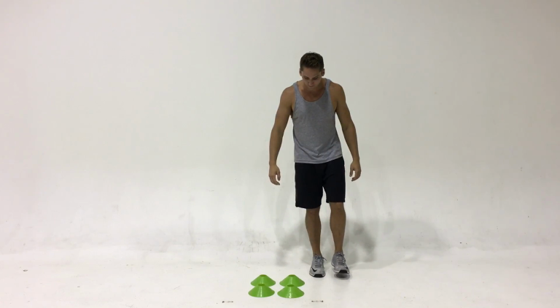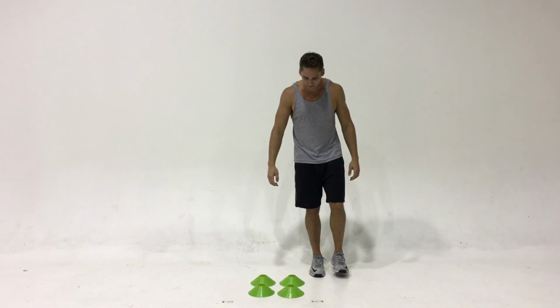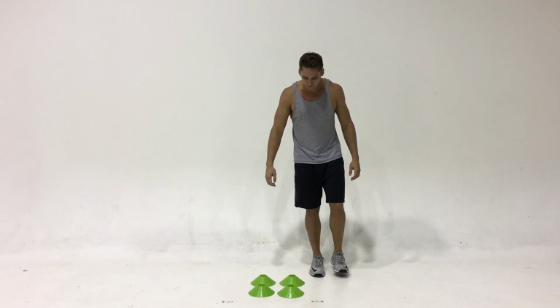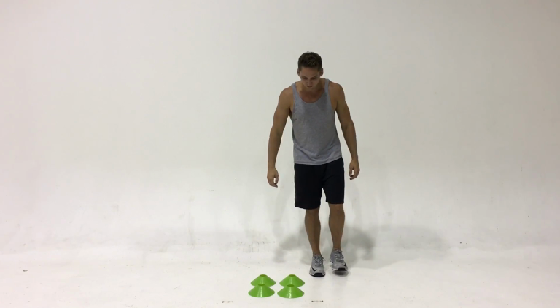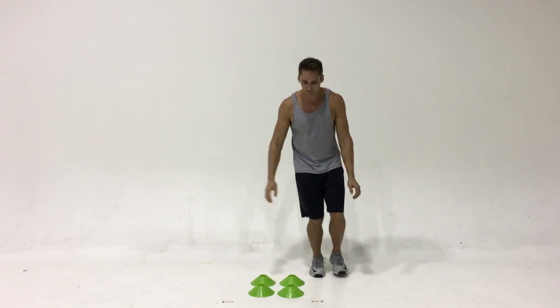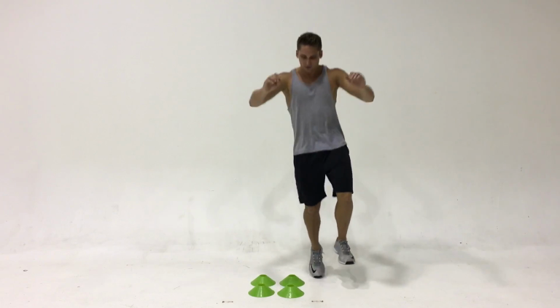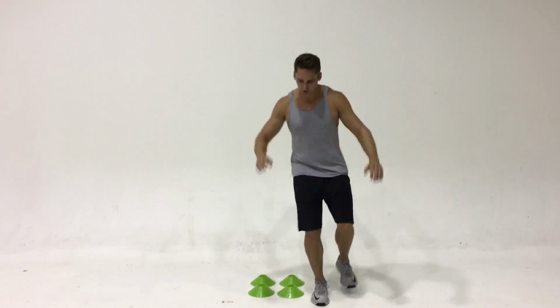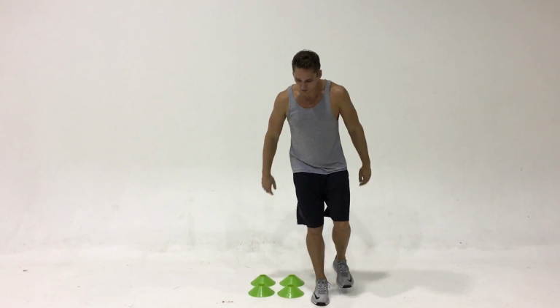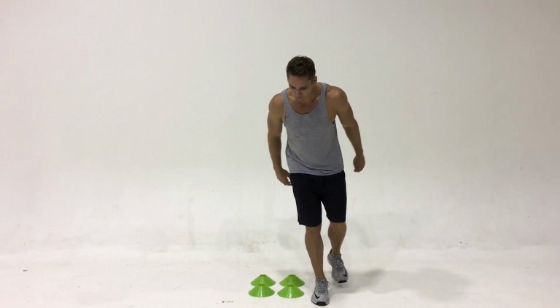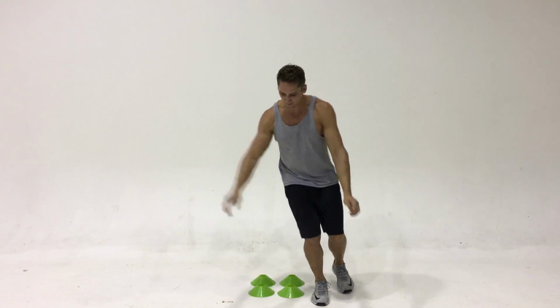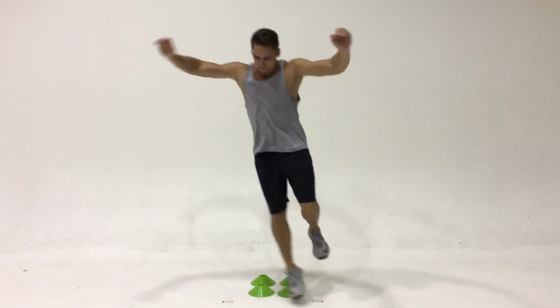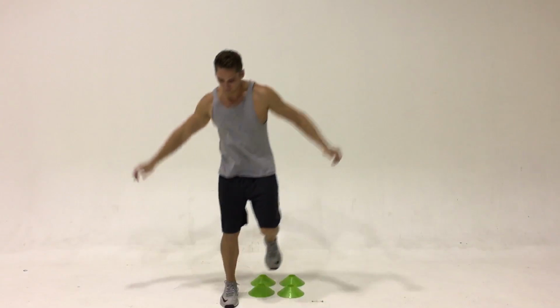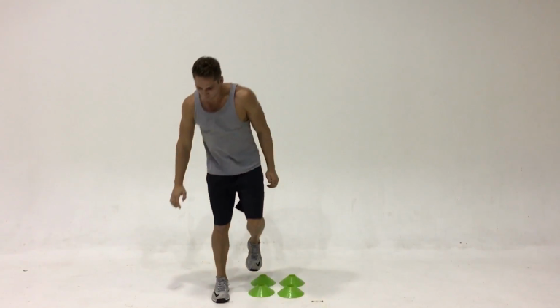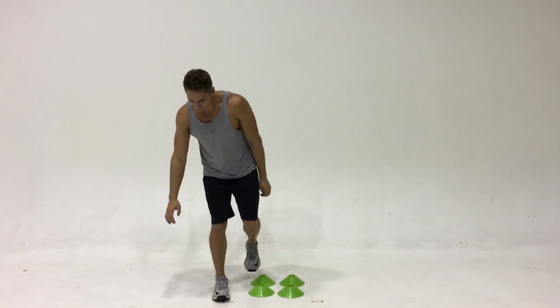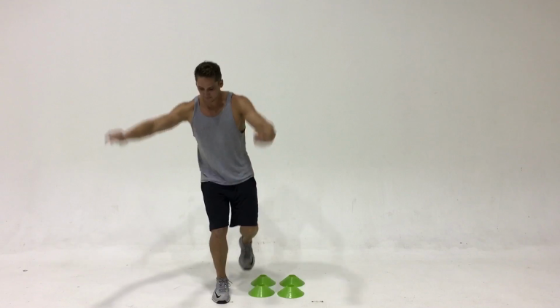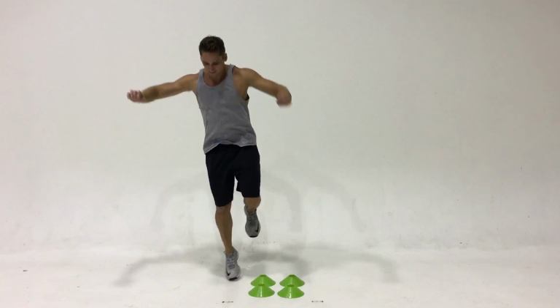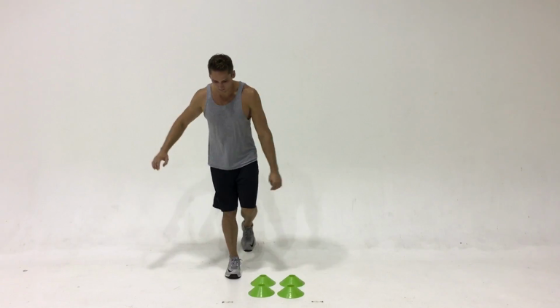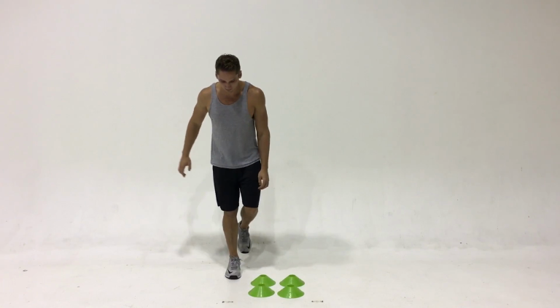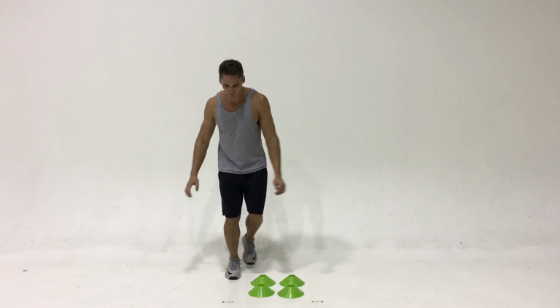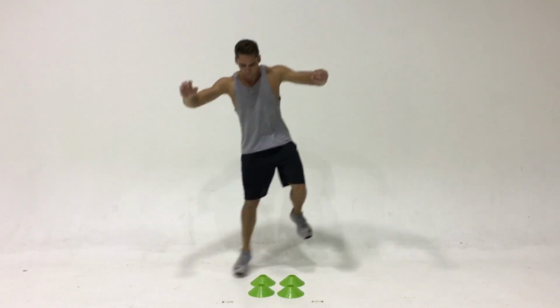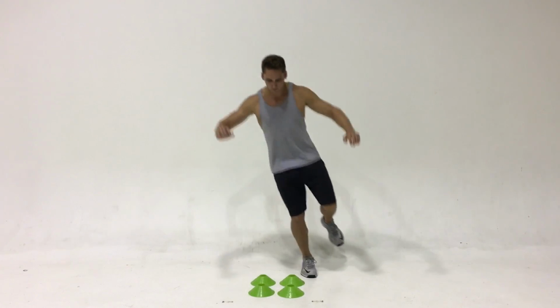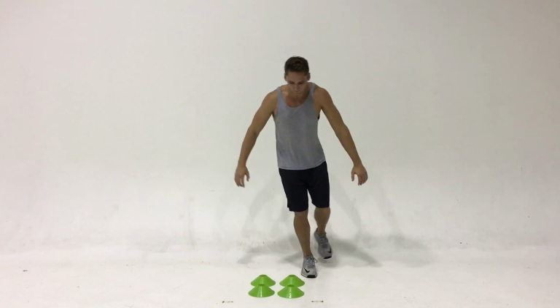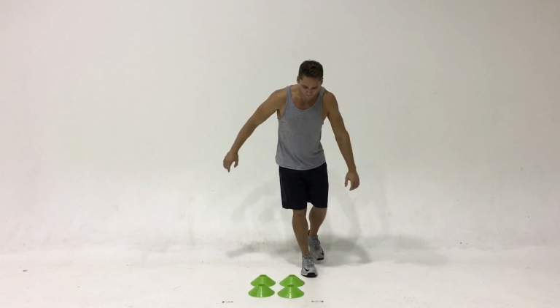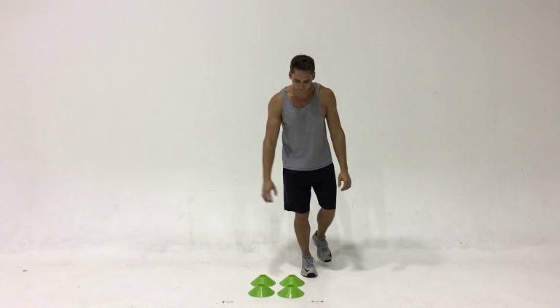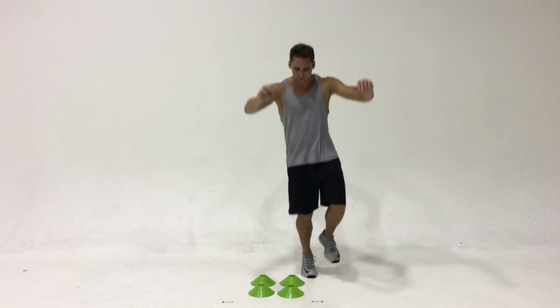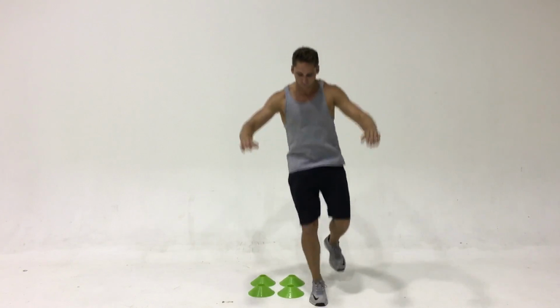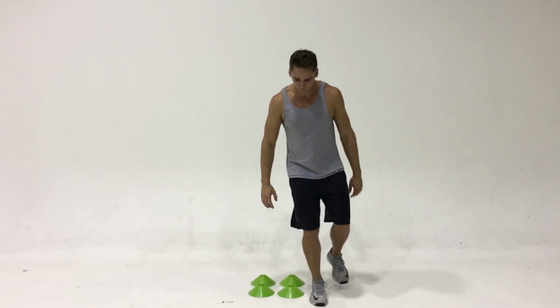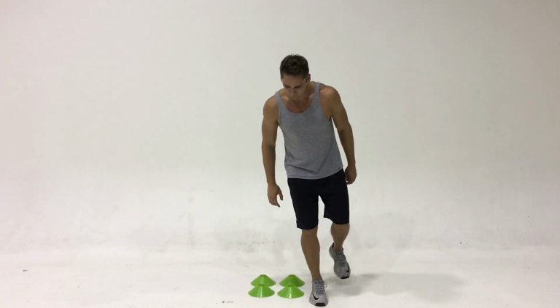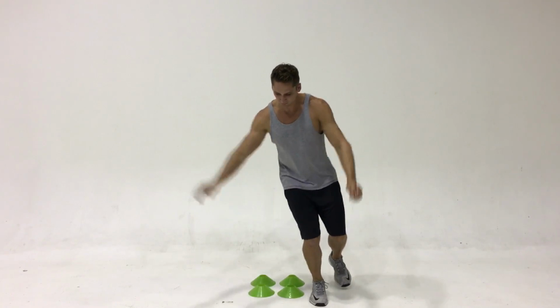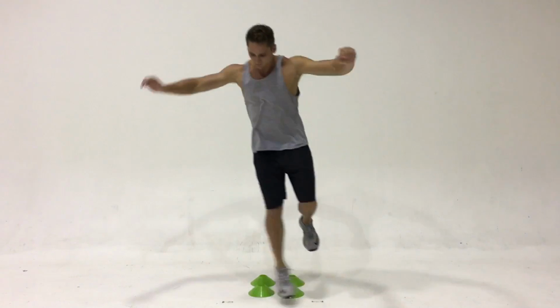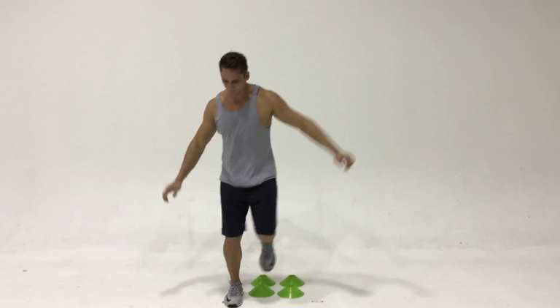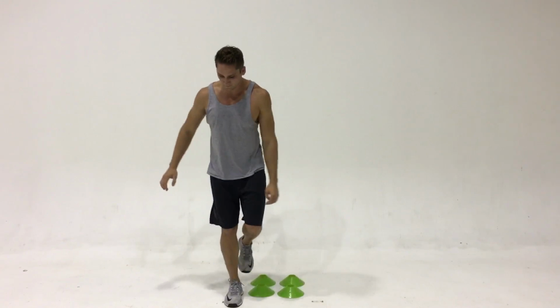In this exercise, Parker's balancing on one leg. It's an advanced balance exercise. He's jumping into a square around where the cones are demonstrating.